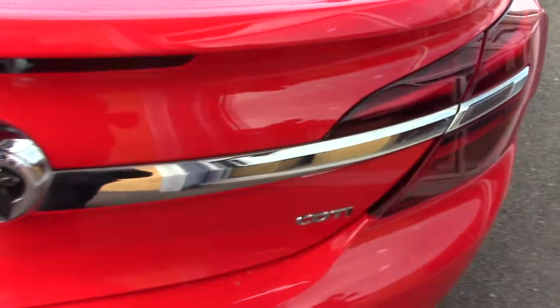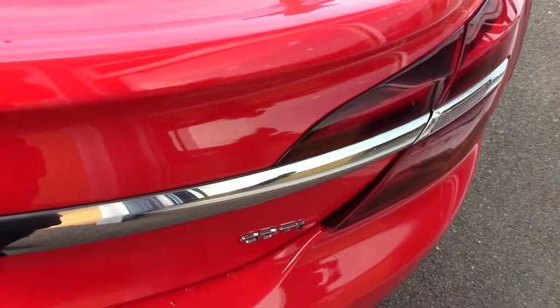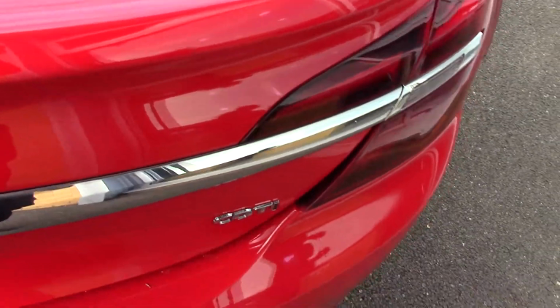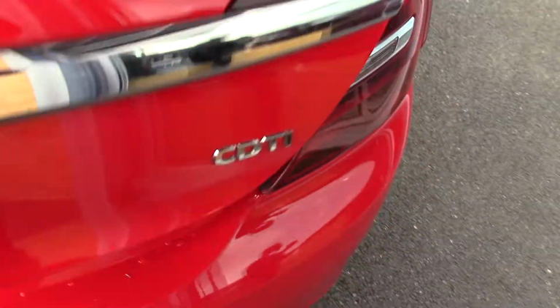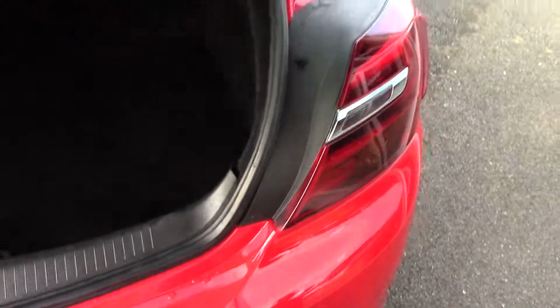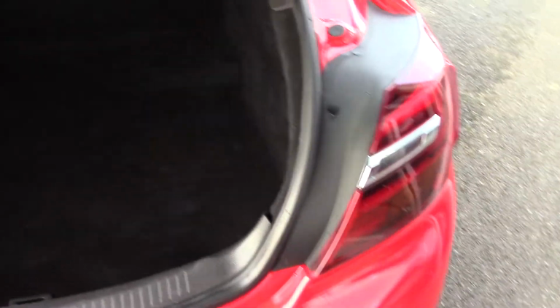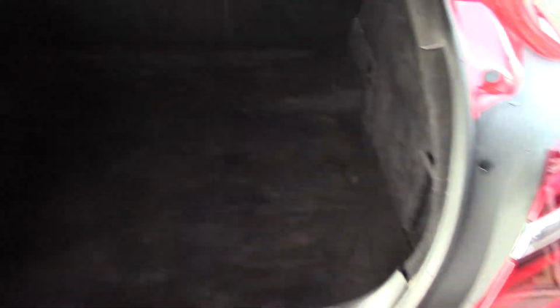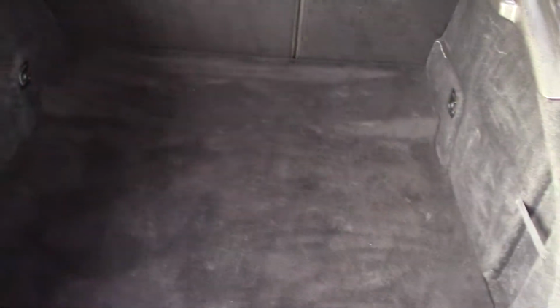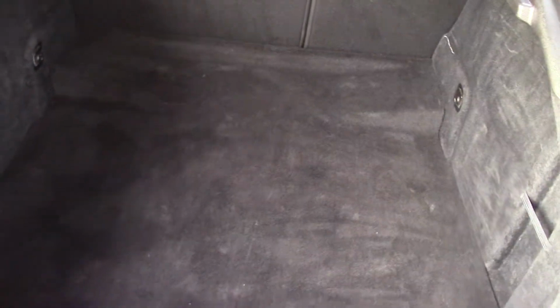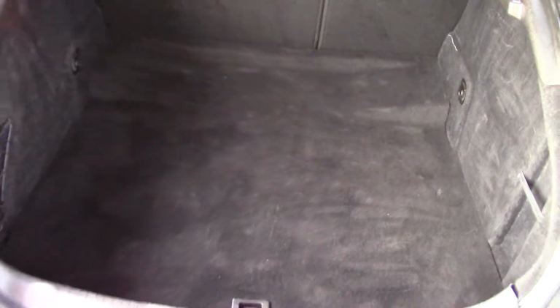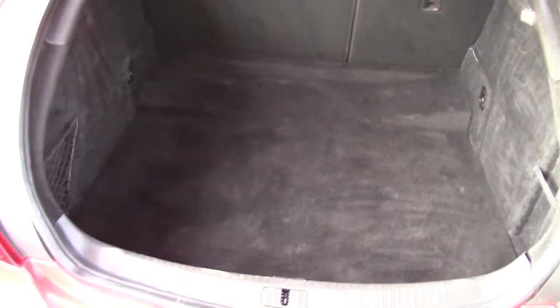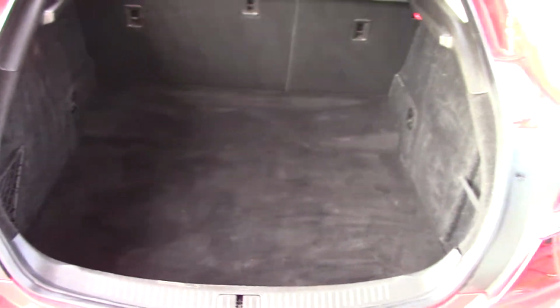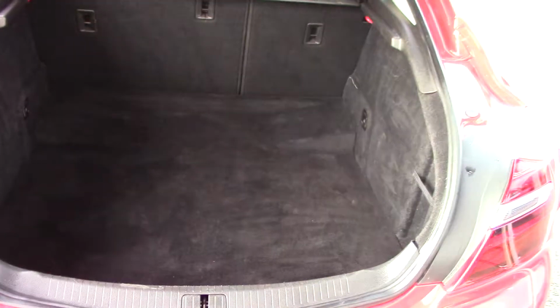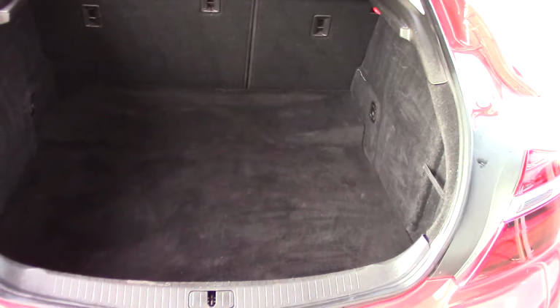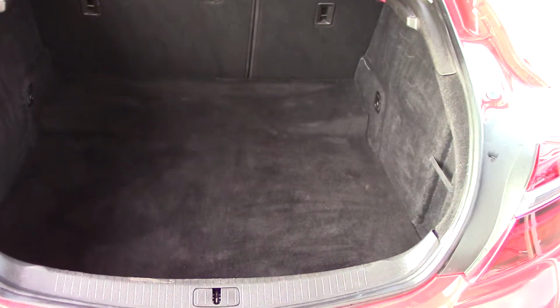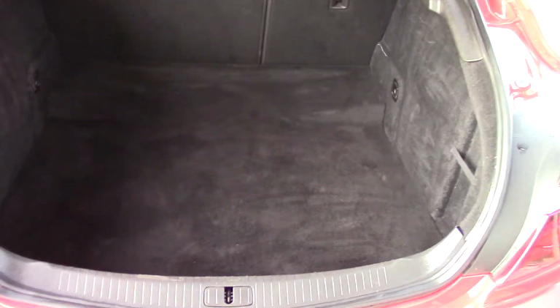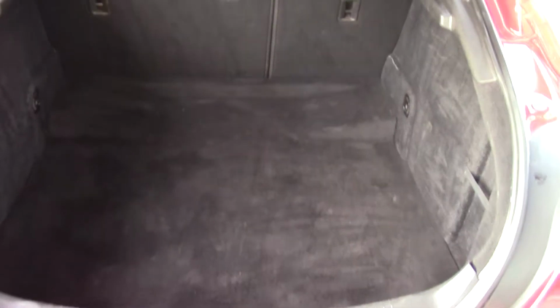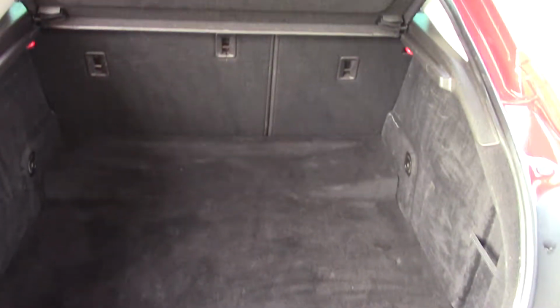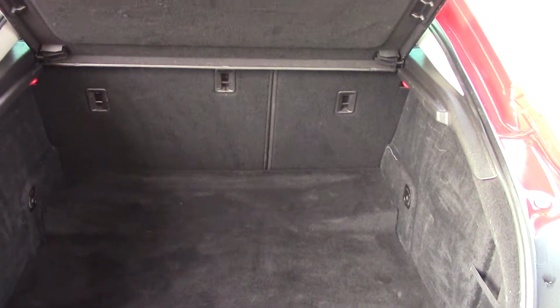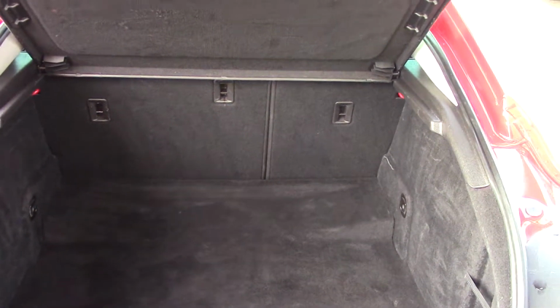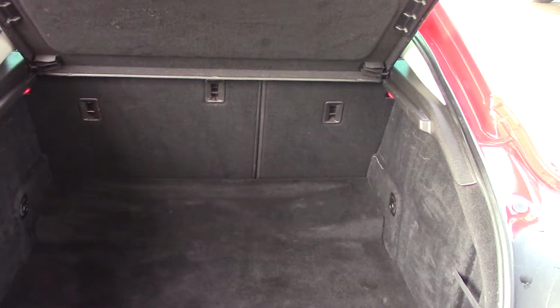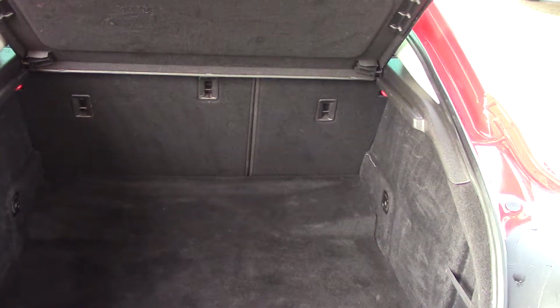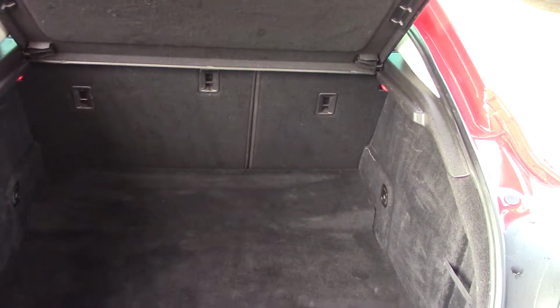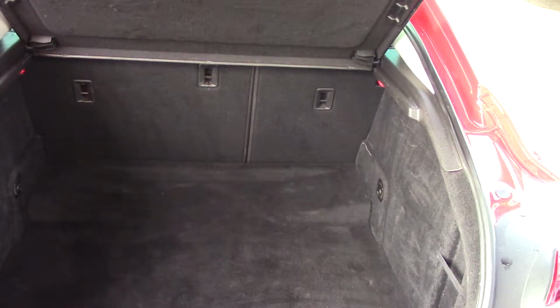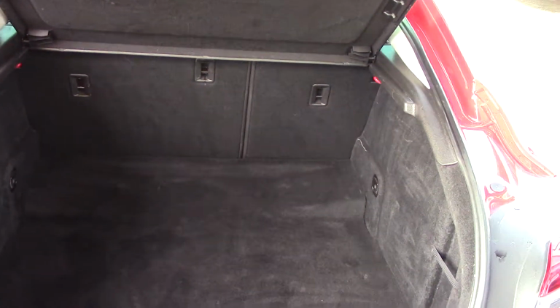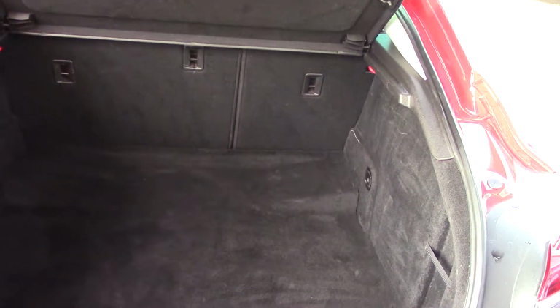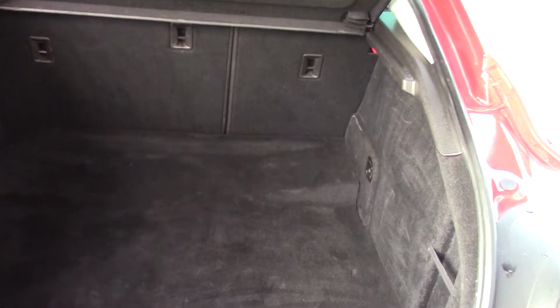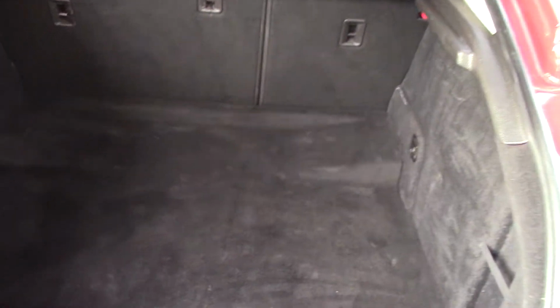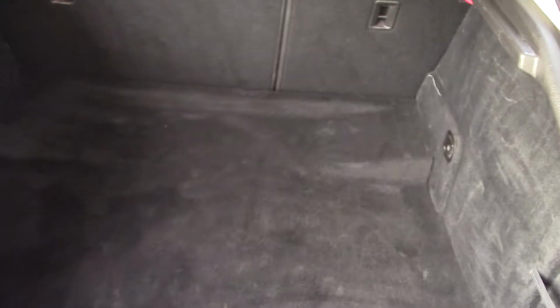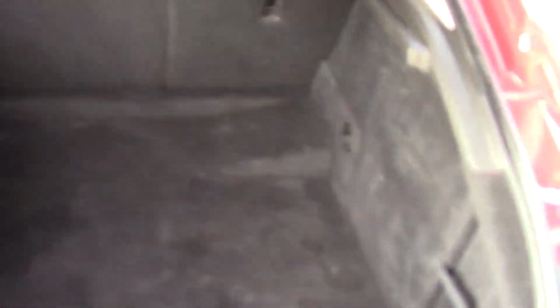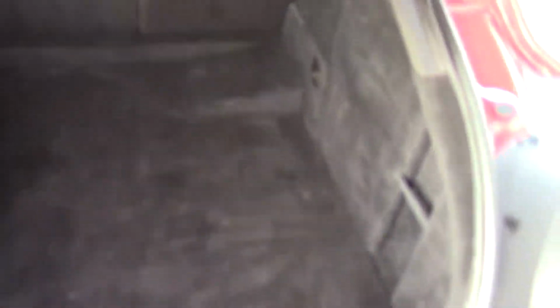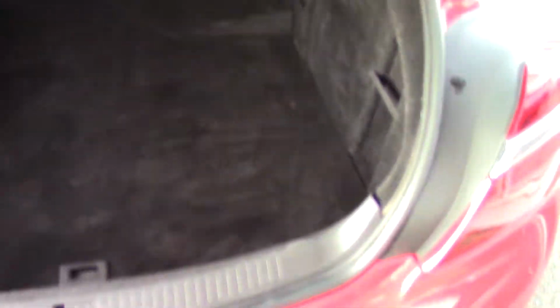Talking about size, let's have a quick look at the boot. Obviously Vauxhall Insignia — huge boot. They even do a 60-40 split in the rear seats as well, just in case you need a little bit more load area. So a fantastic size boot there.